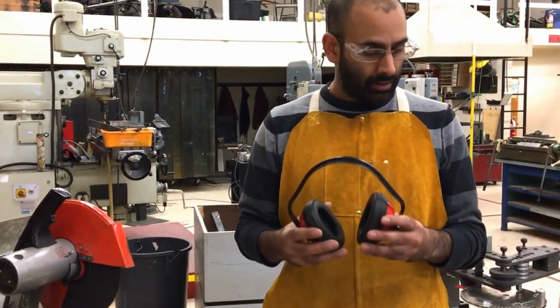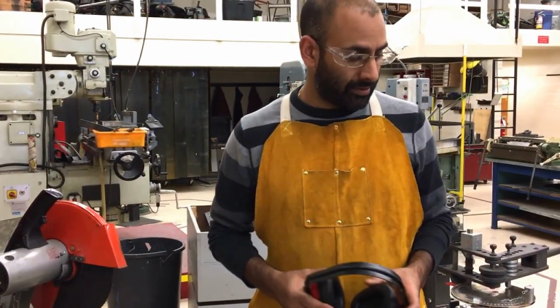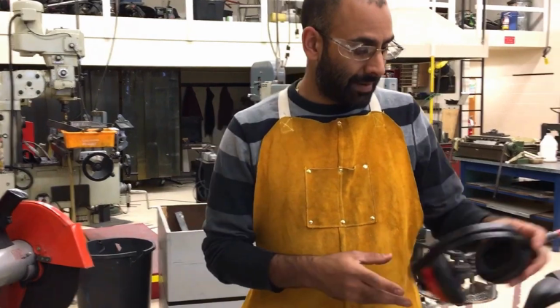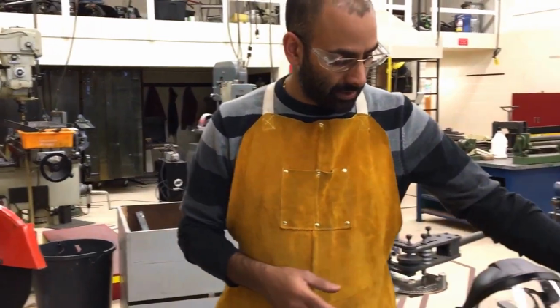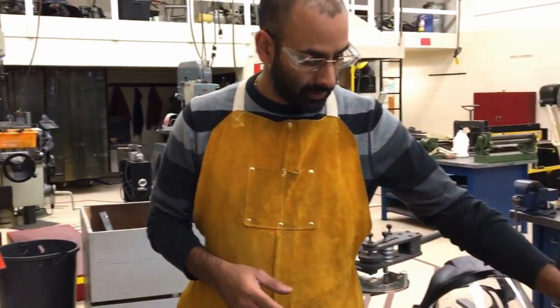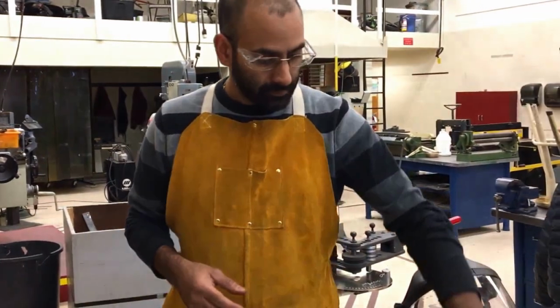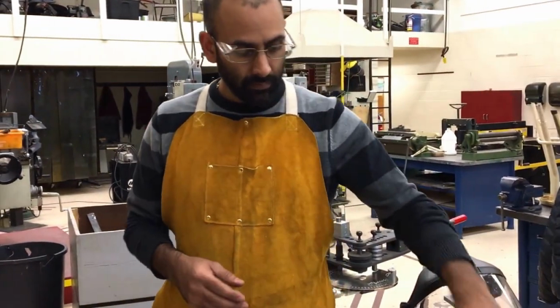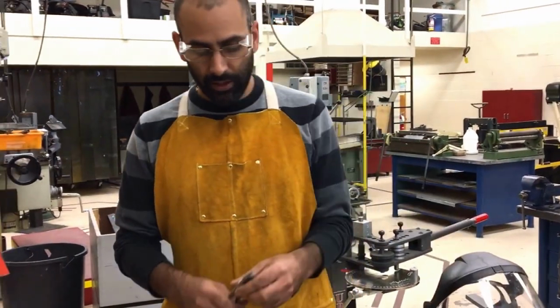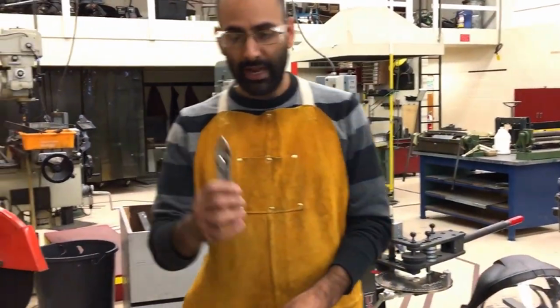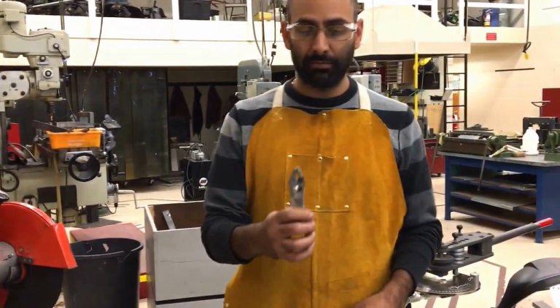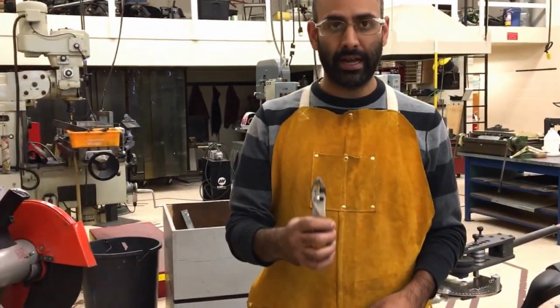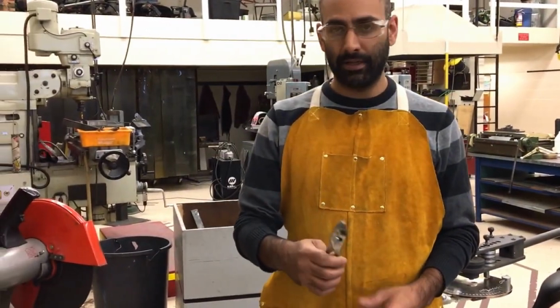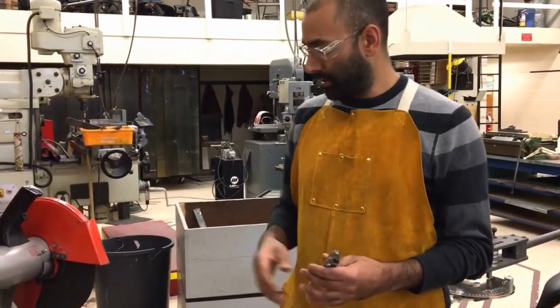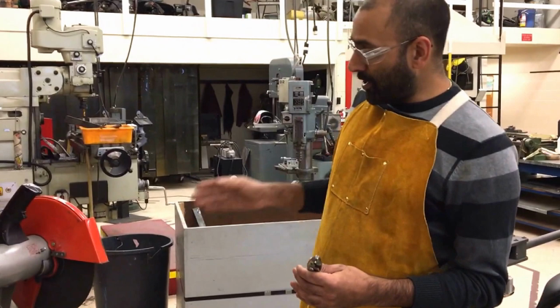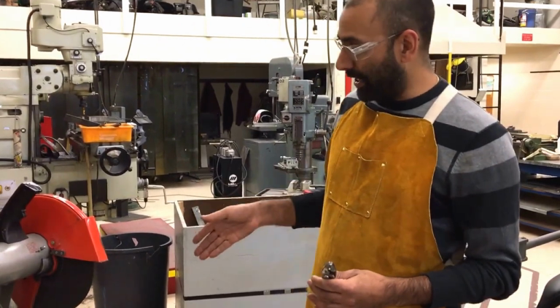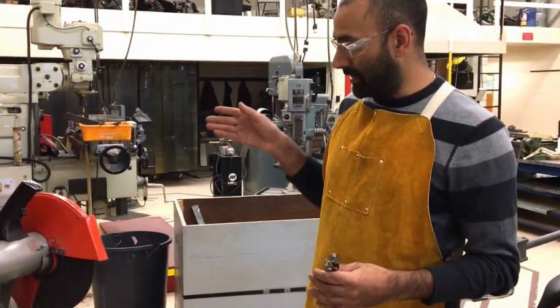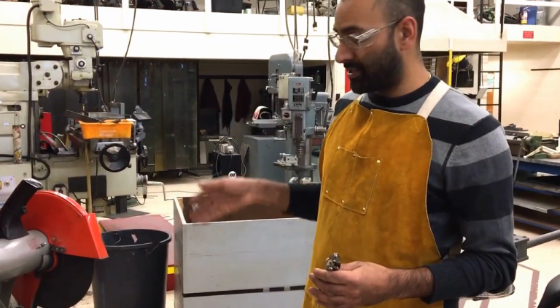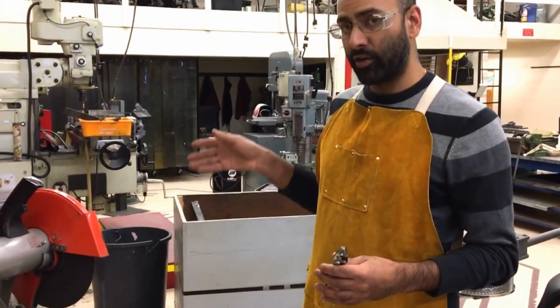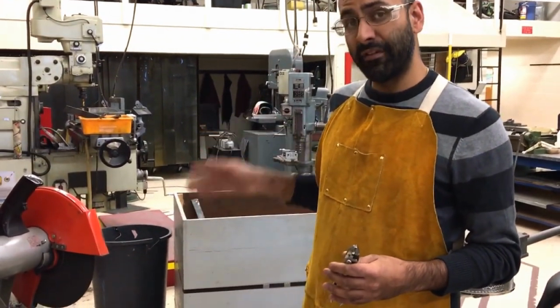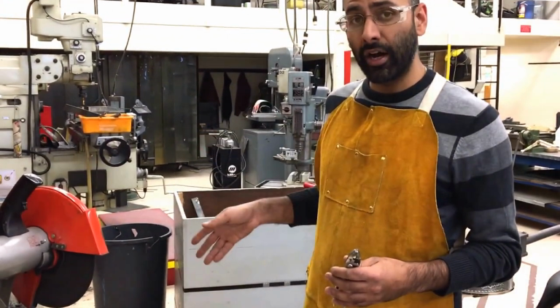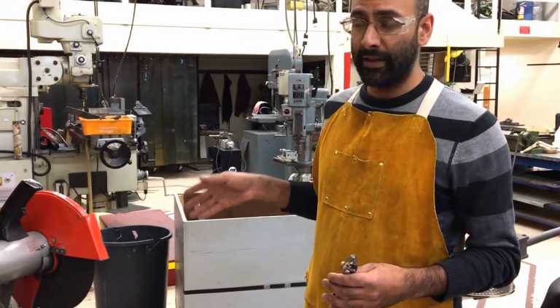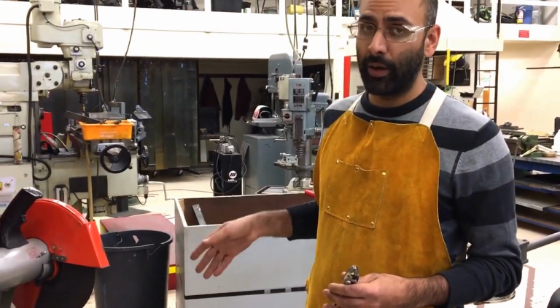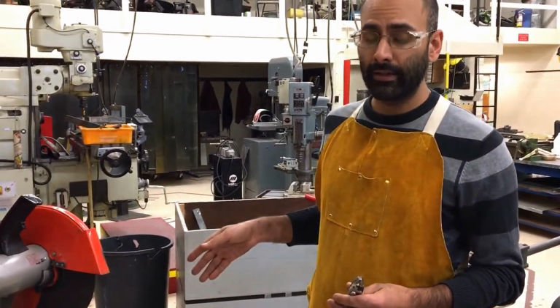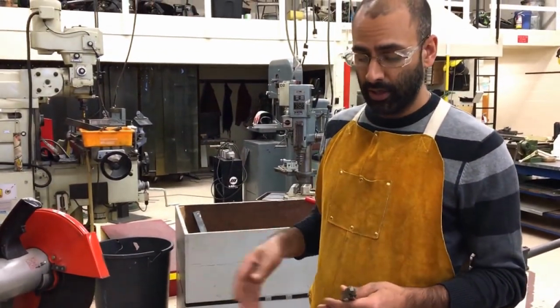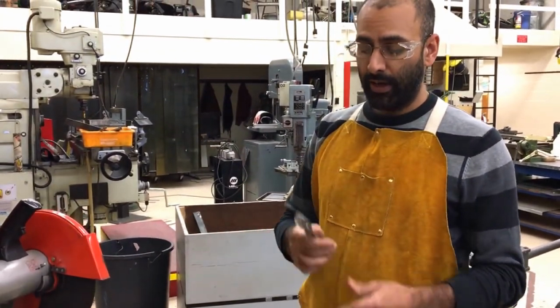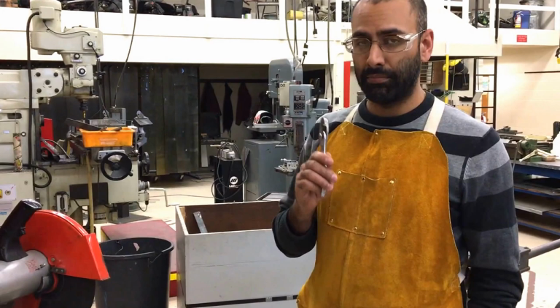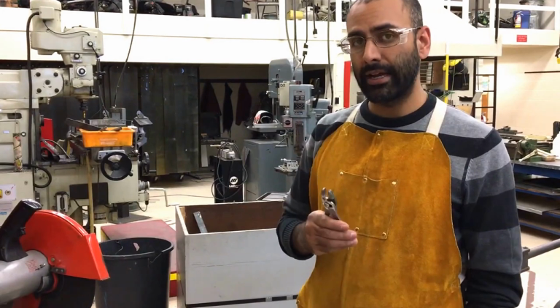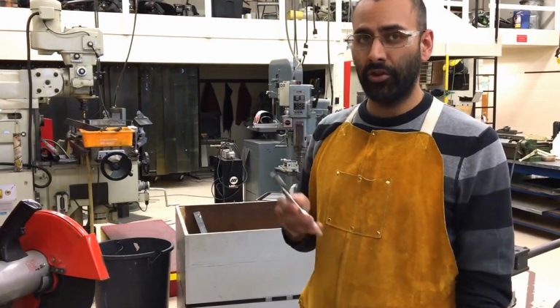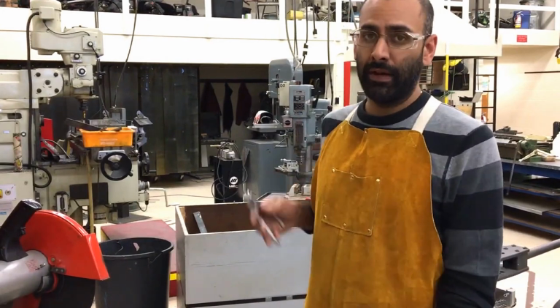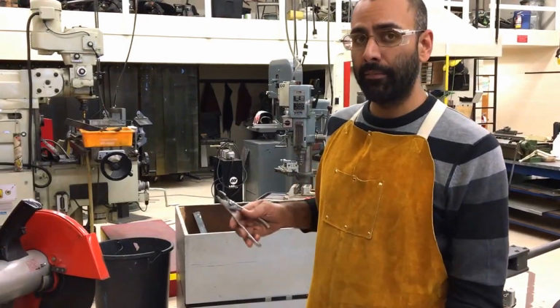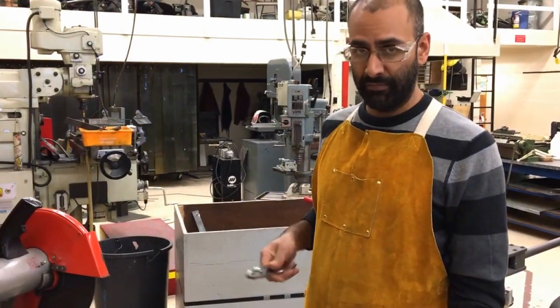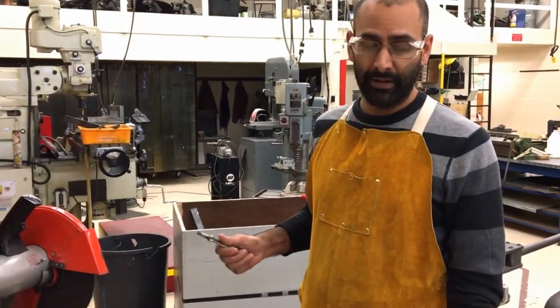Hearing protection is mandatory. You also want to have some pliers handy, because when you make your cut the pieces of metal are going to be very hot and can burn you quite badly. Keep pliers nearby so that you can pick up your hot pieces of metal safely.